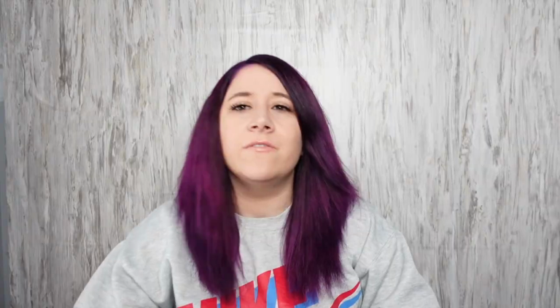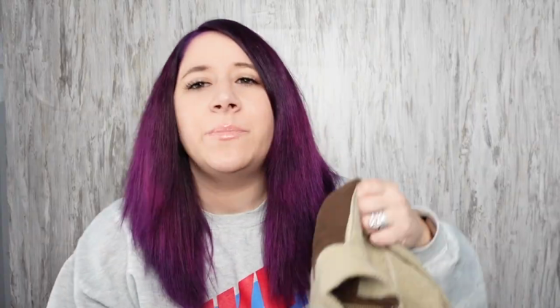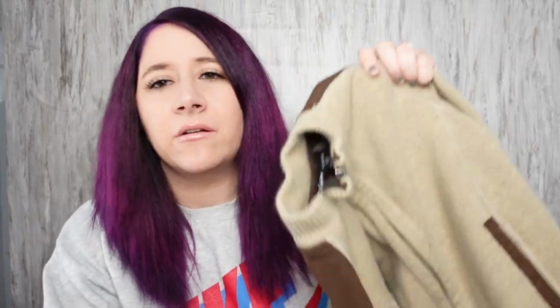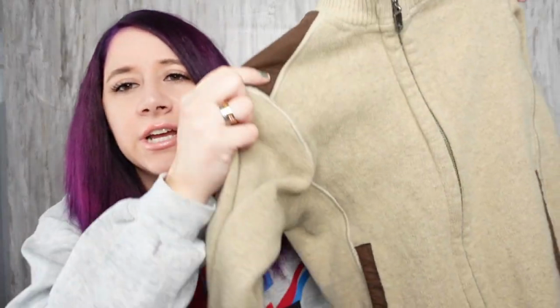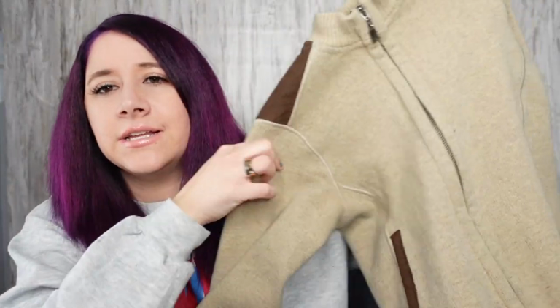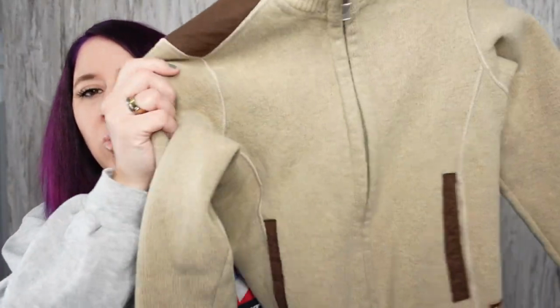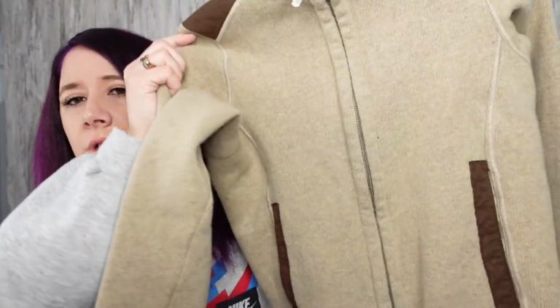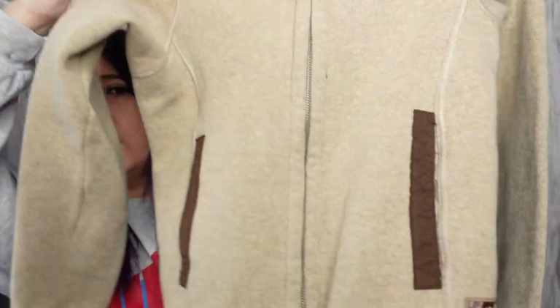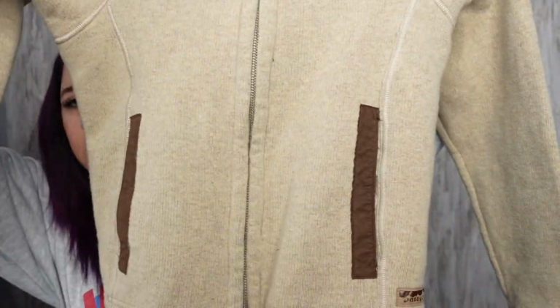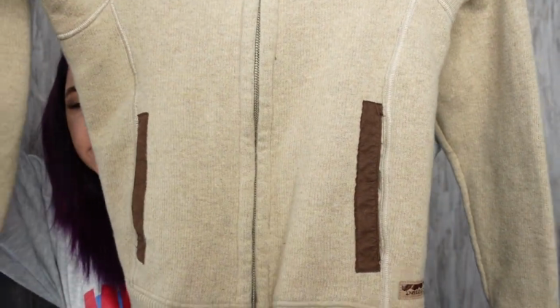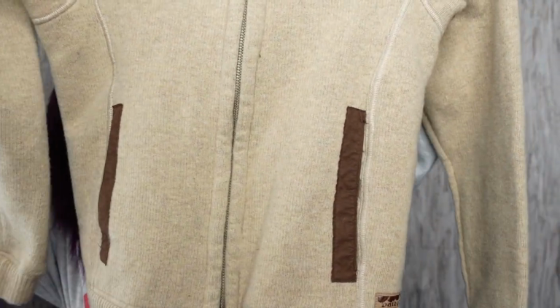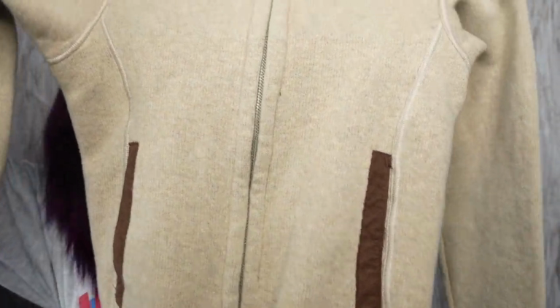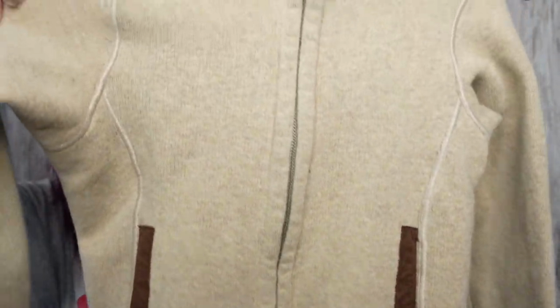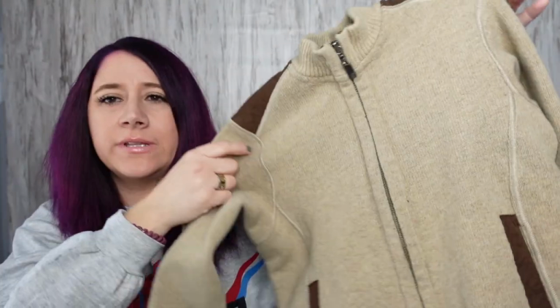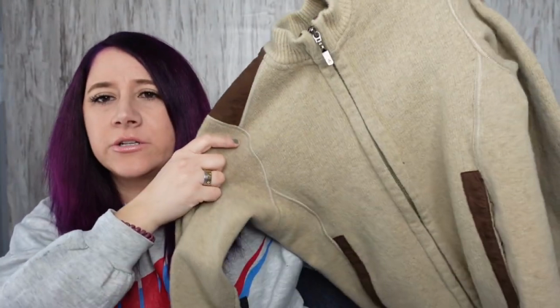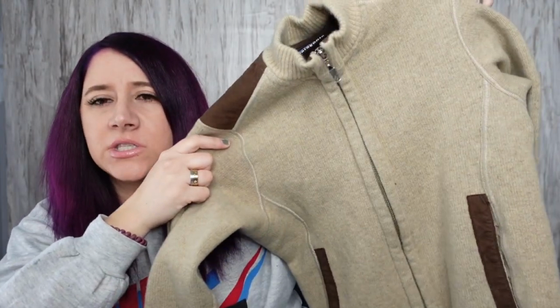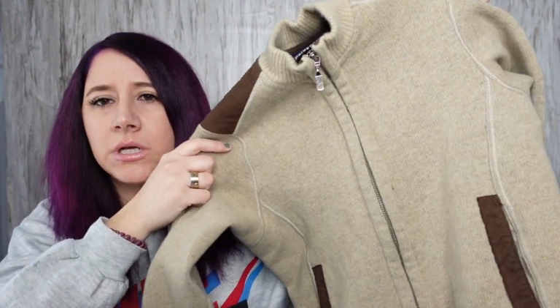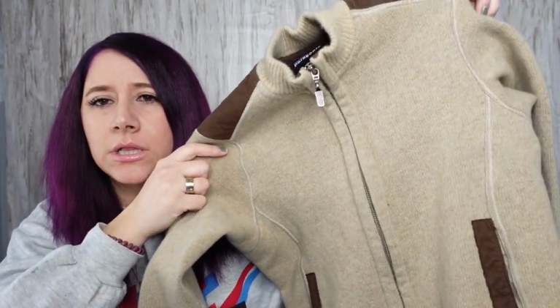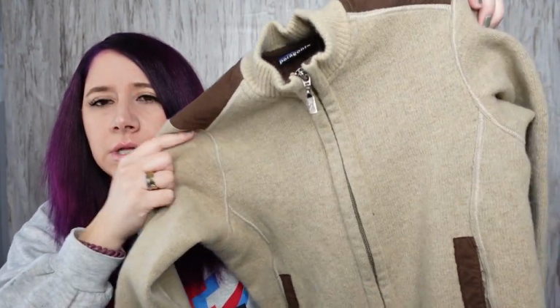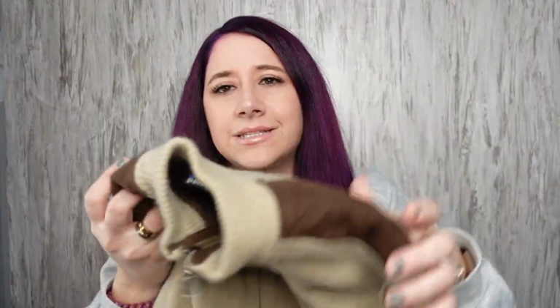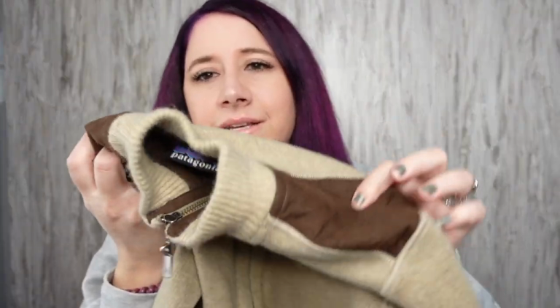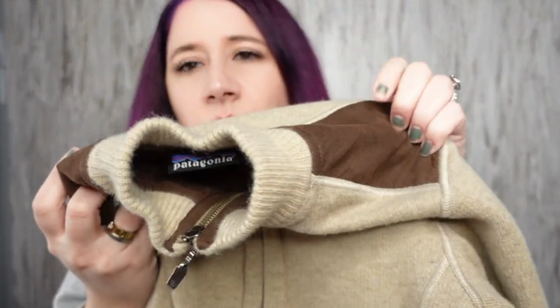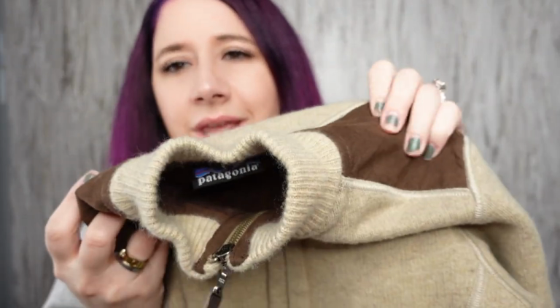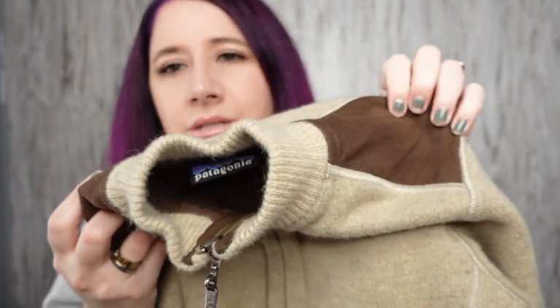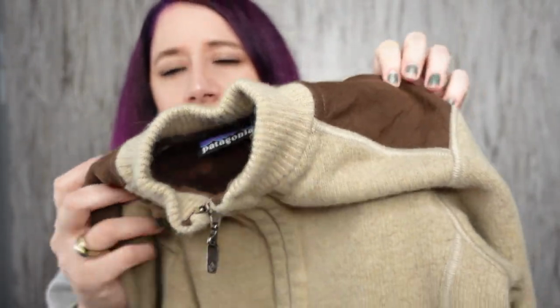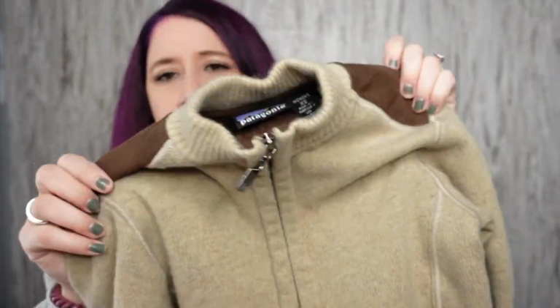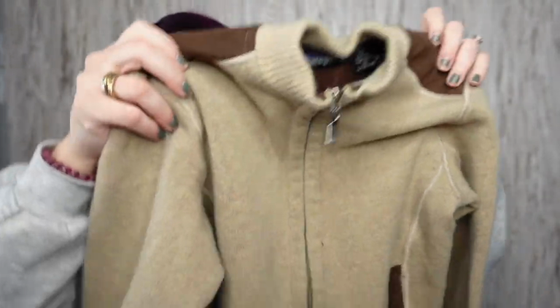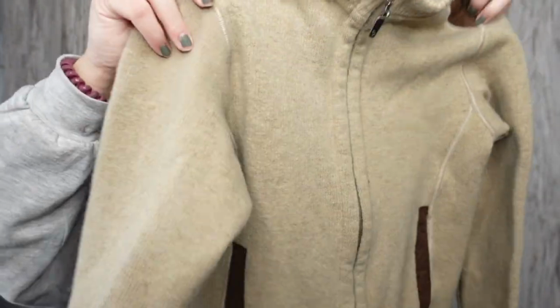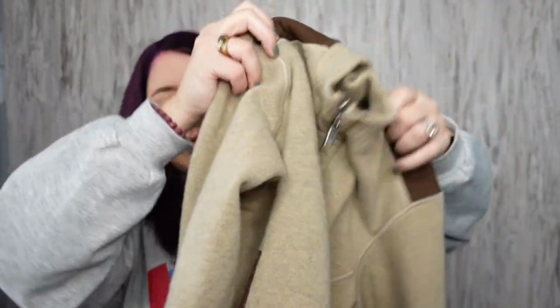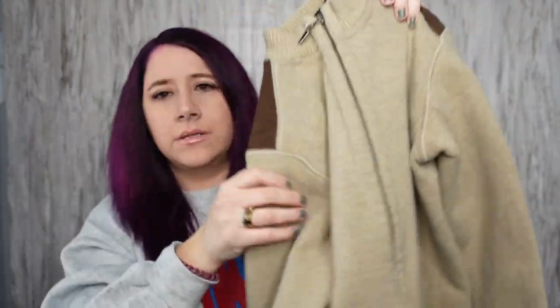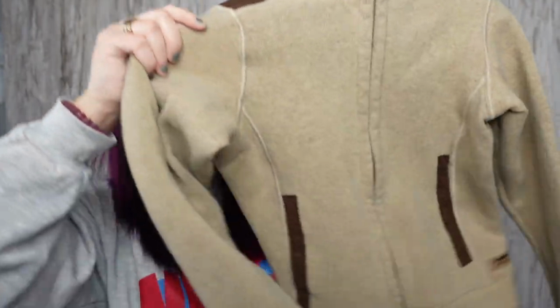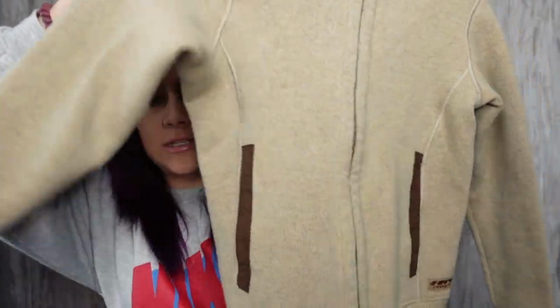I found this Patagonia jacket. It's wool, really nice. This is a women's extra small. It's got like suede shoulders. It's really nice.